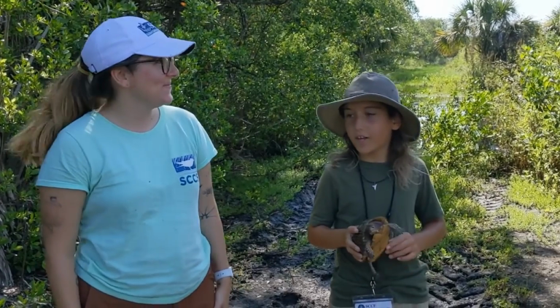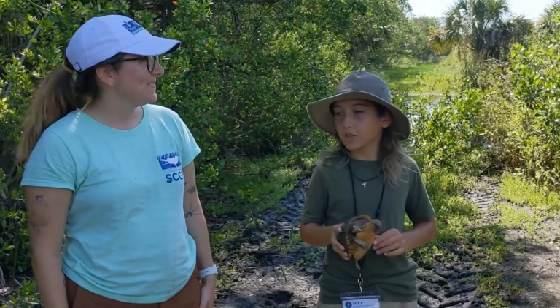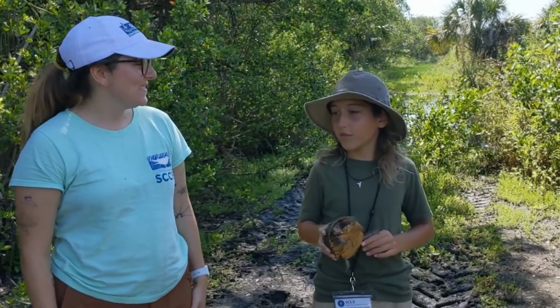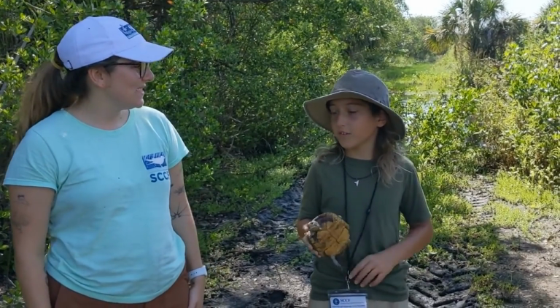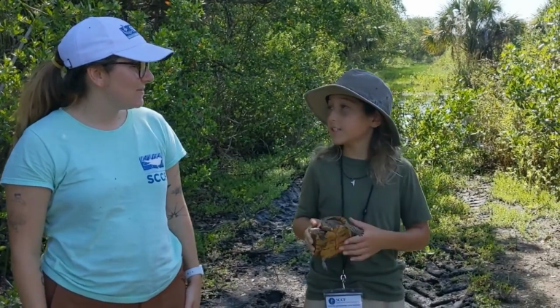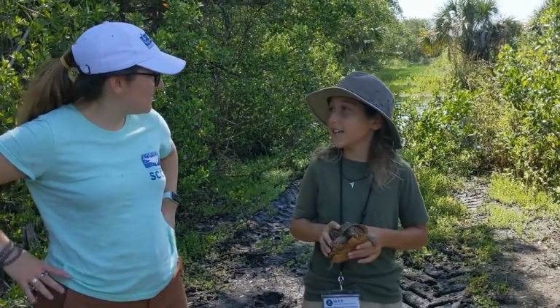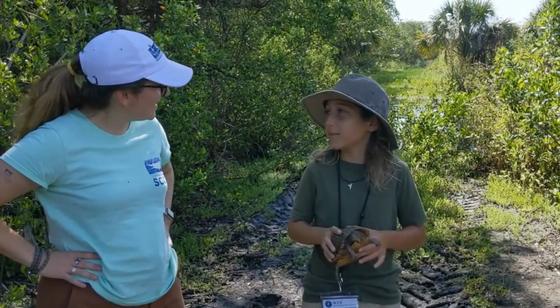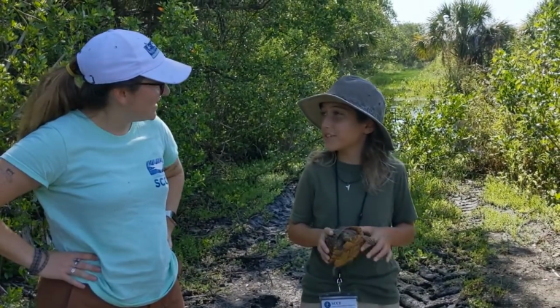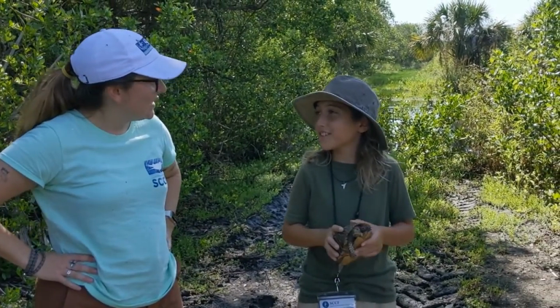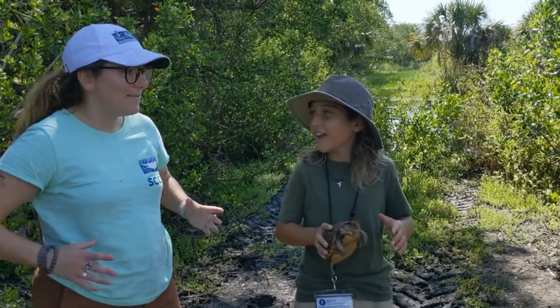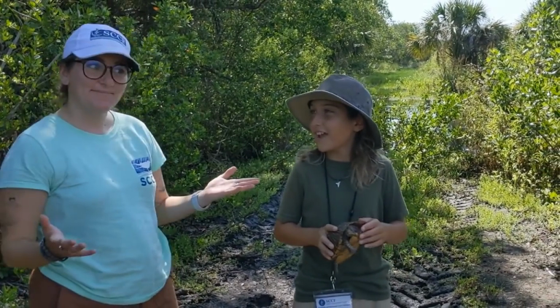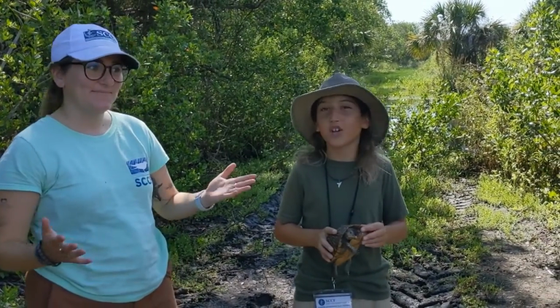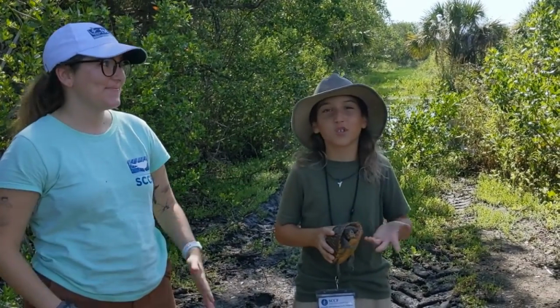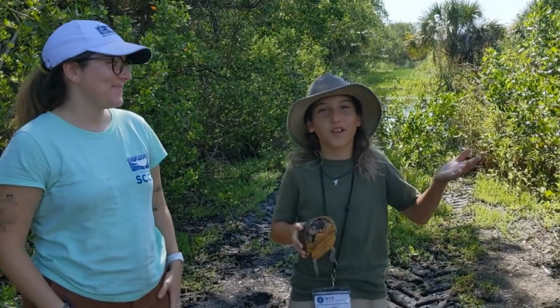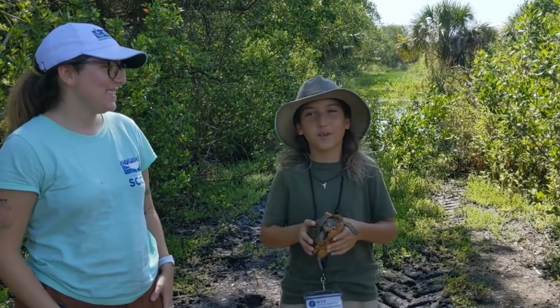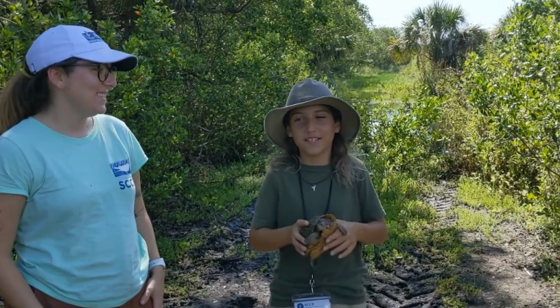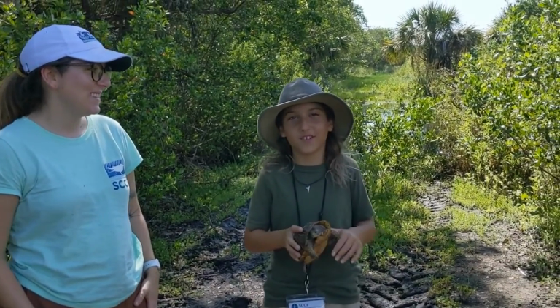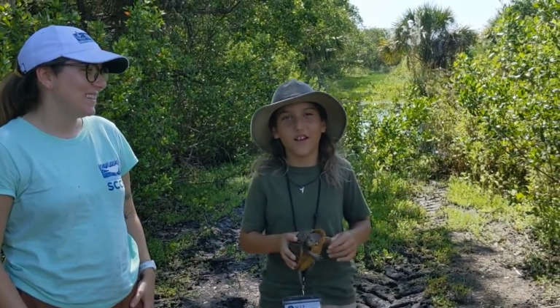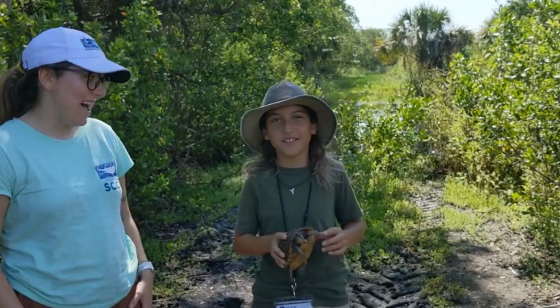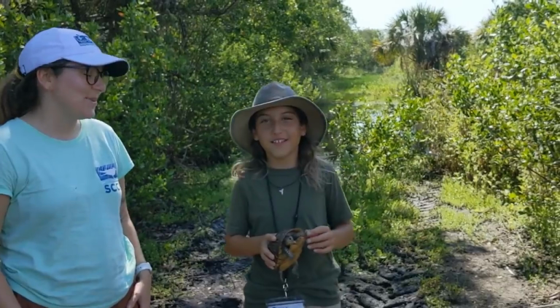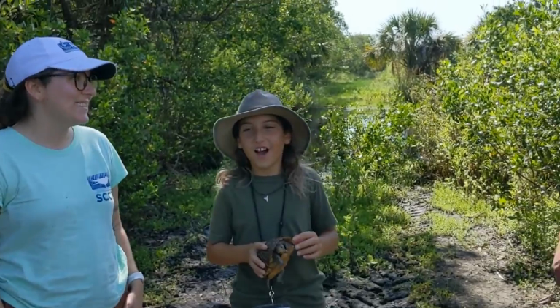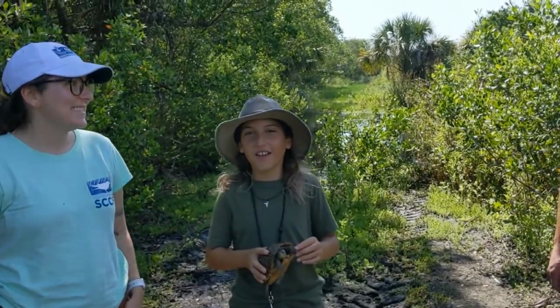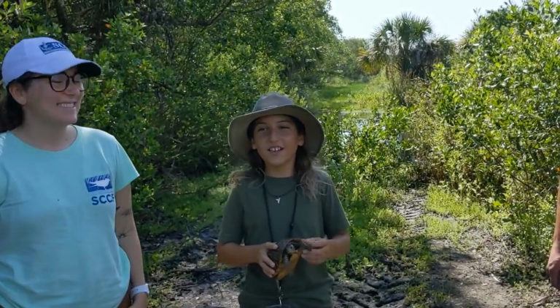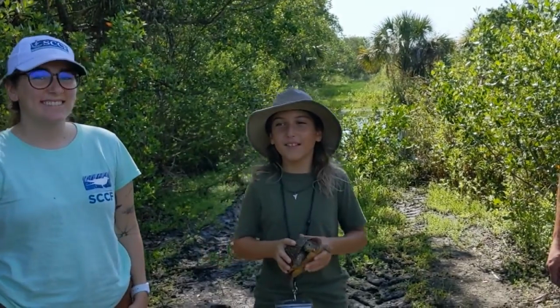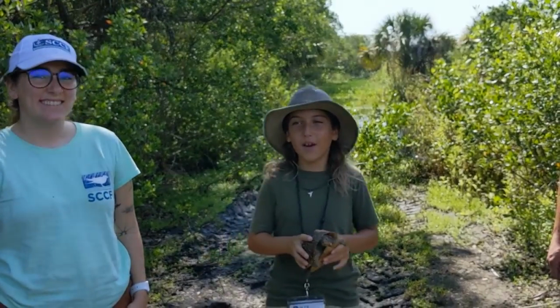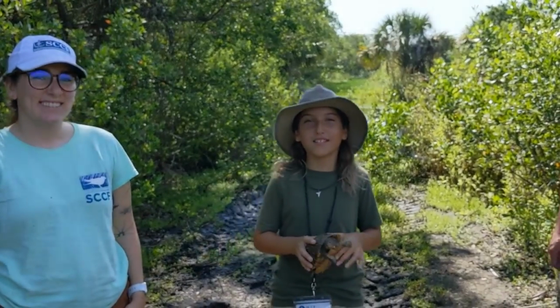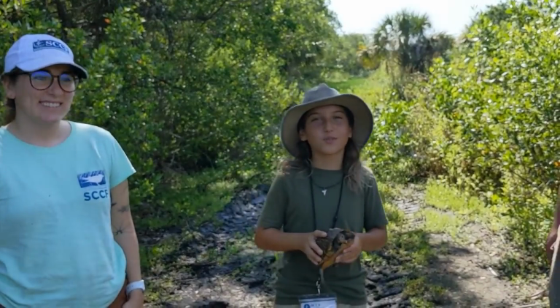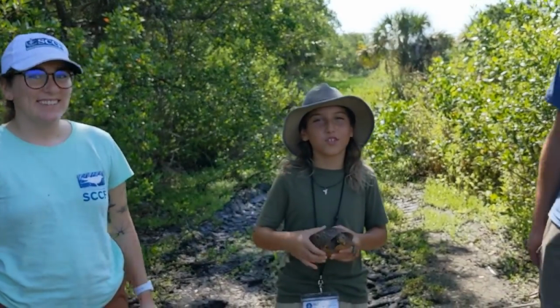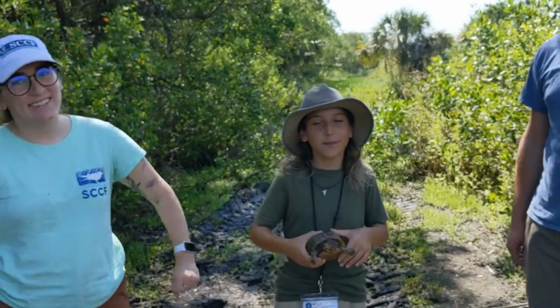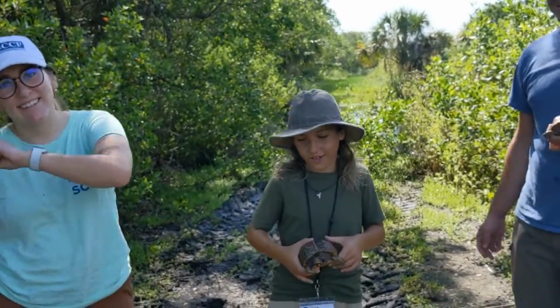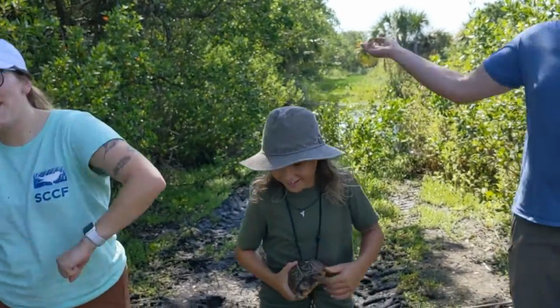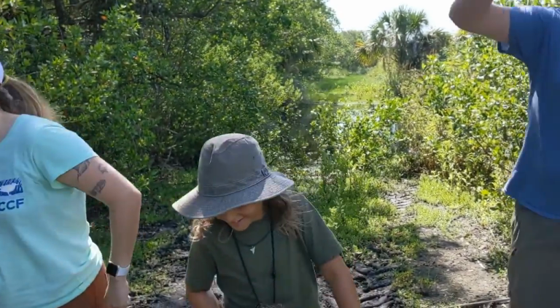Also, if you're interested, you can take some pictures and share the story of the amazing turtle you found. That's right. All right, let's go do some turtle telemetry. Let's go!